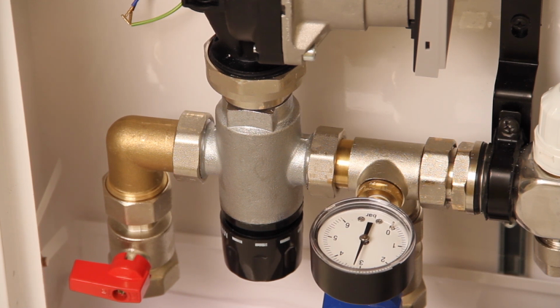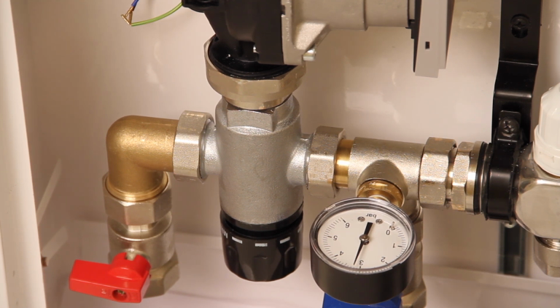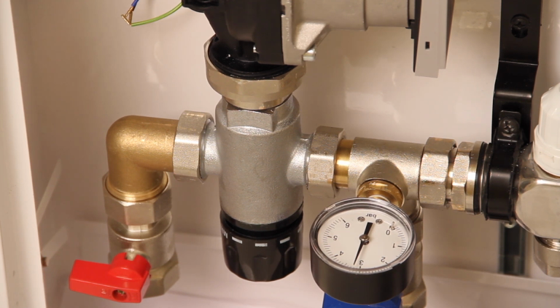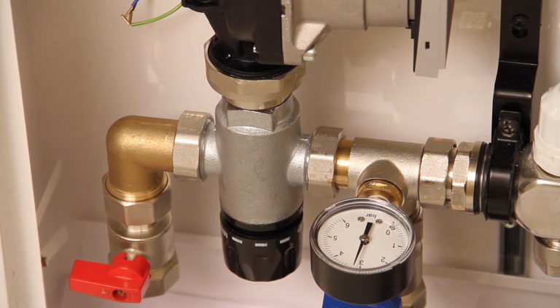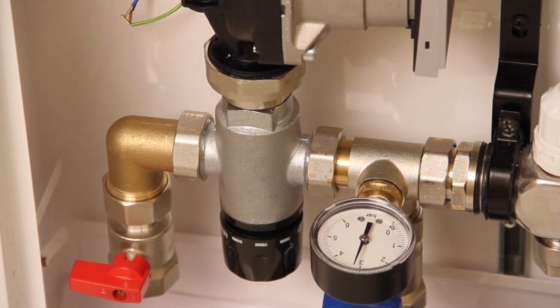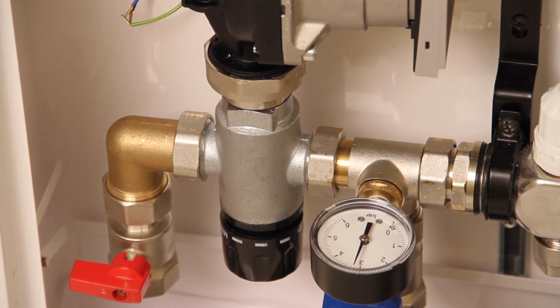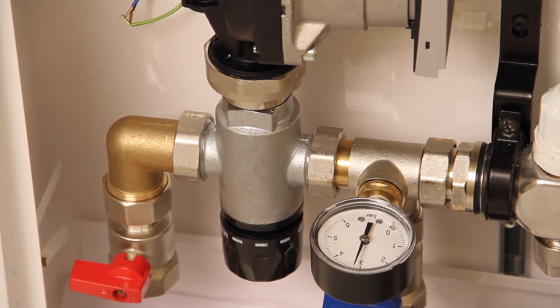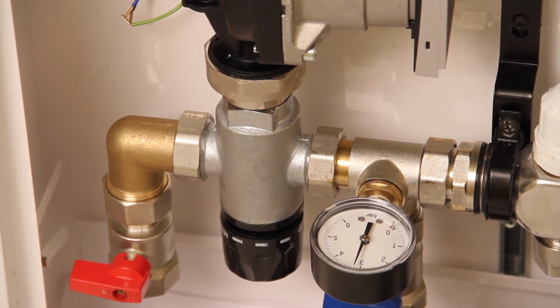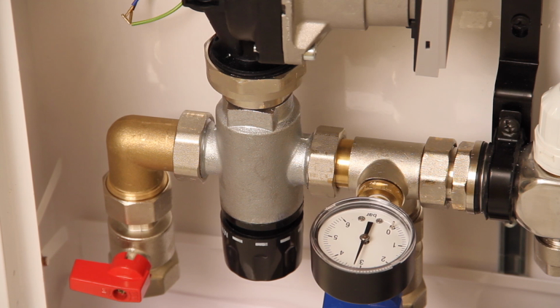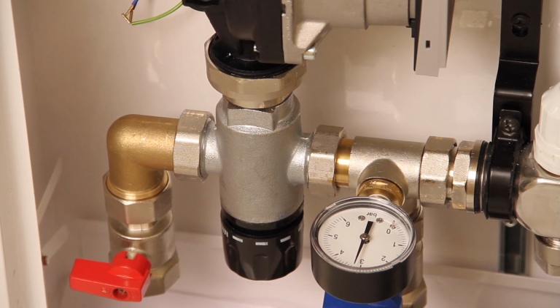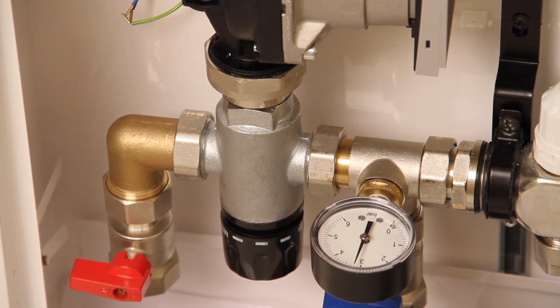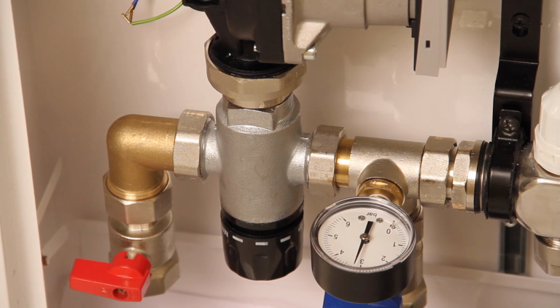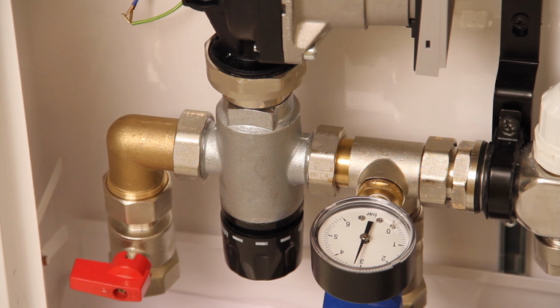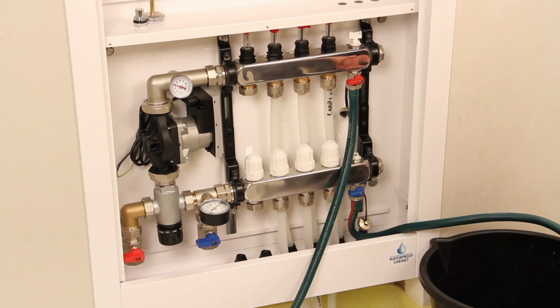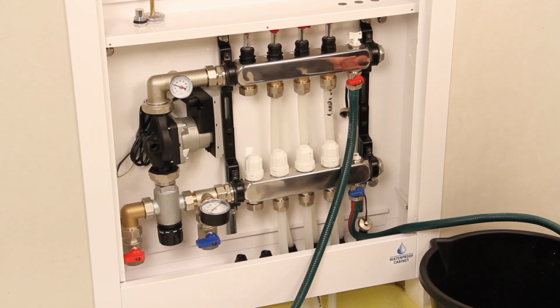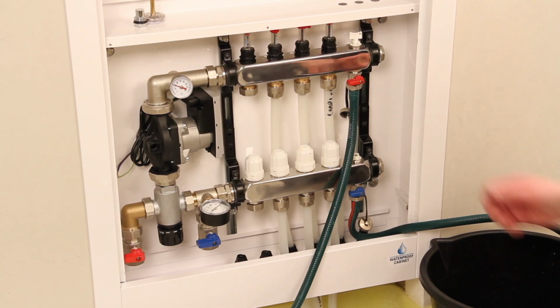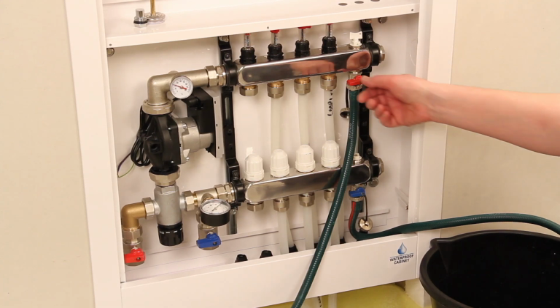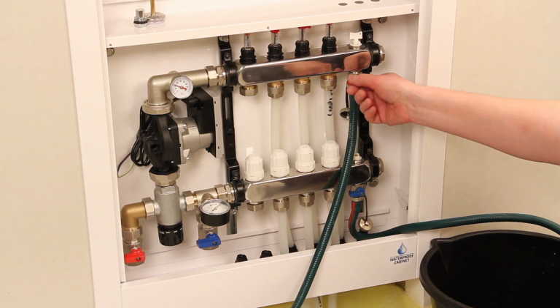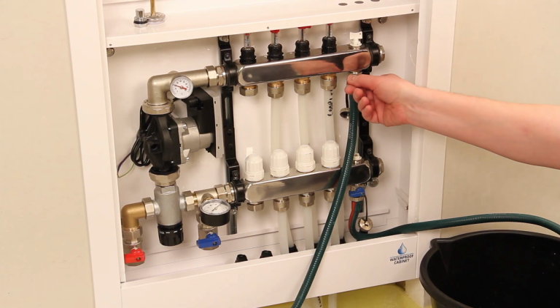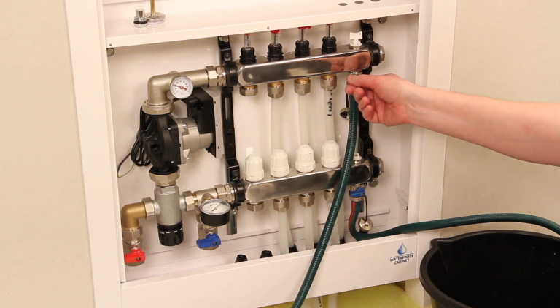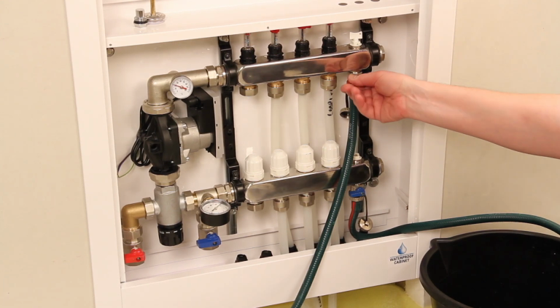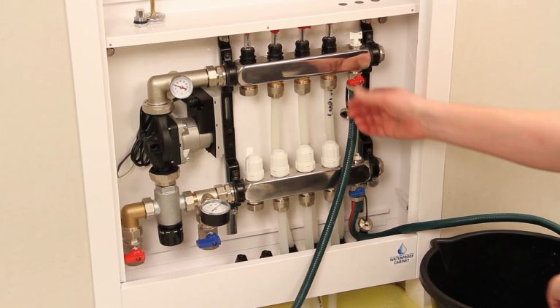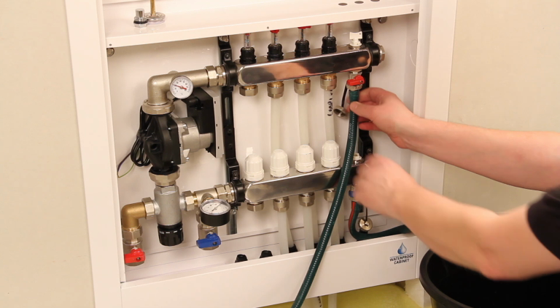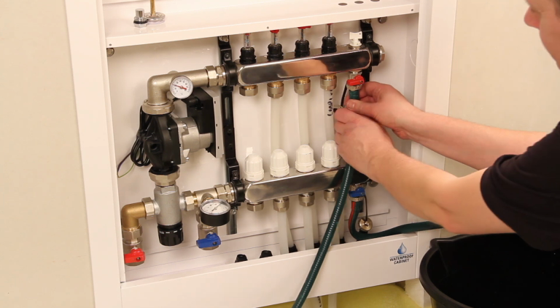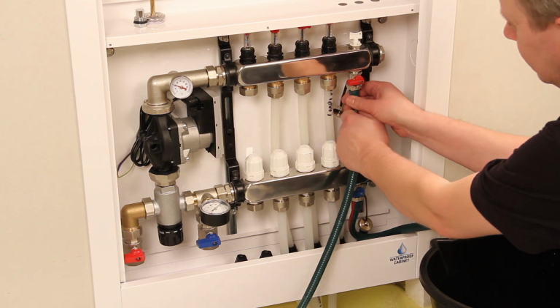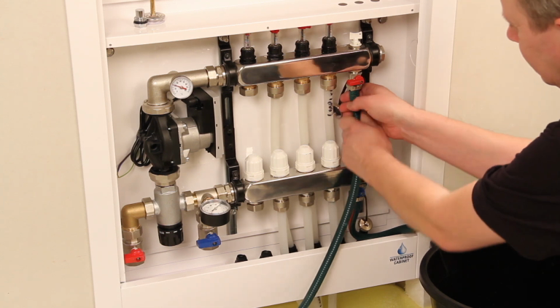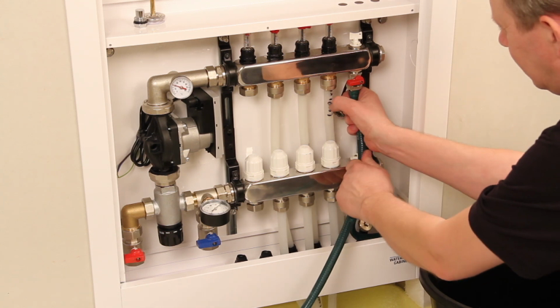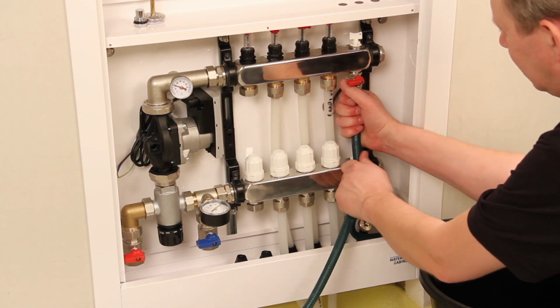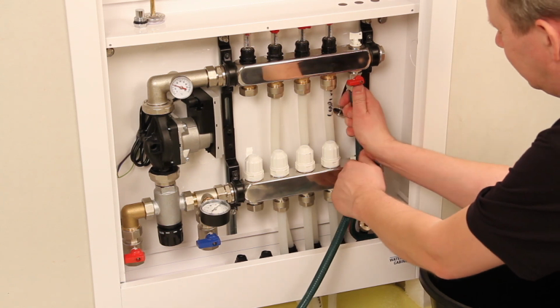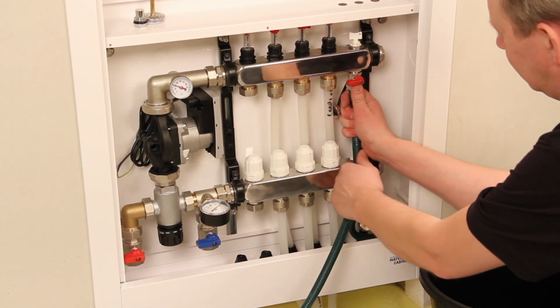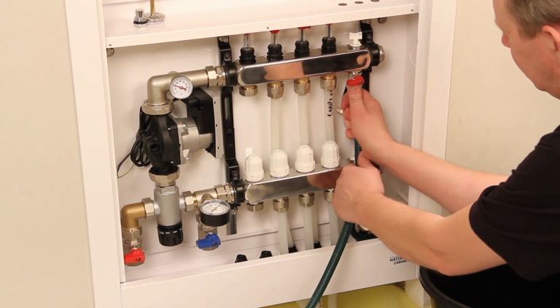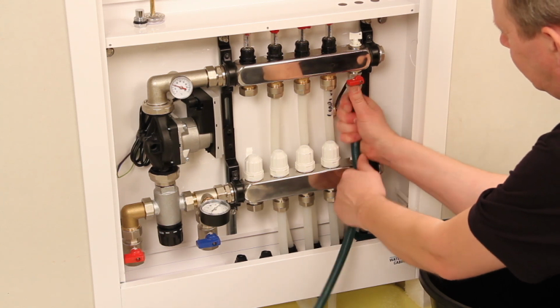If pressure drops, investigate and remedy. The mains water supply hose can now be removed; however, leave the drain hose in place as this will be required to release the pressure at a later stage.